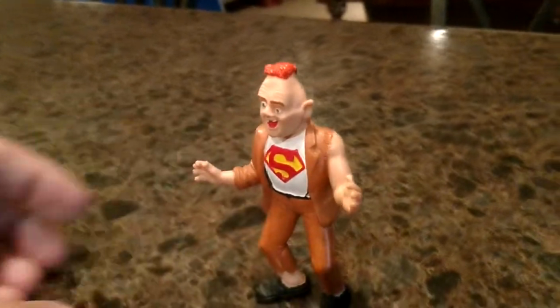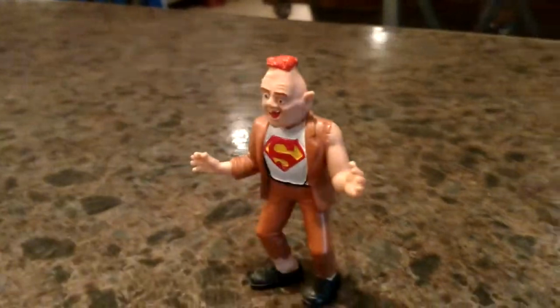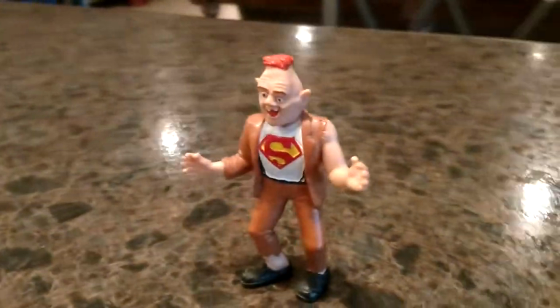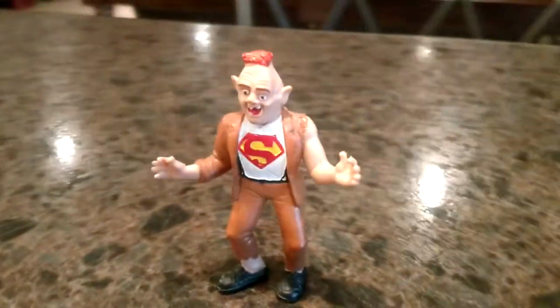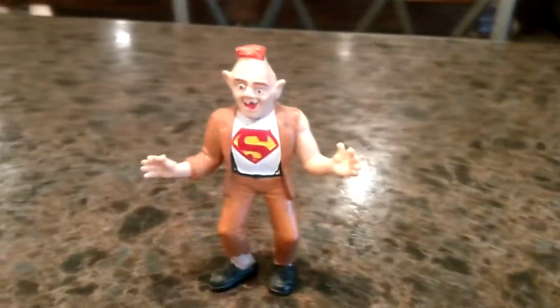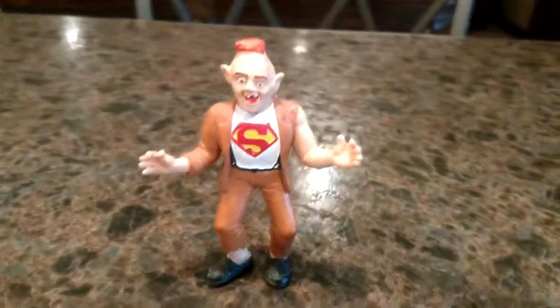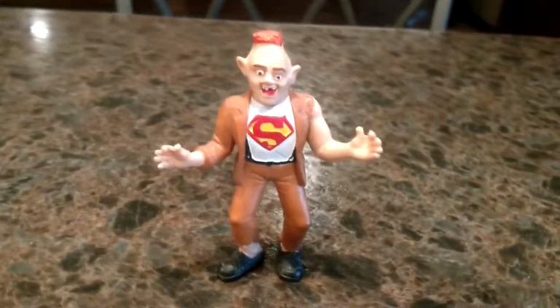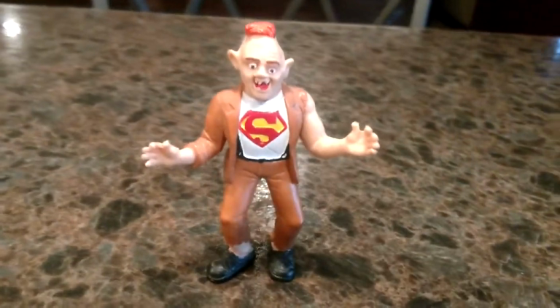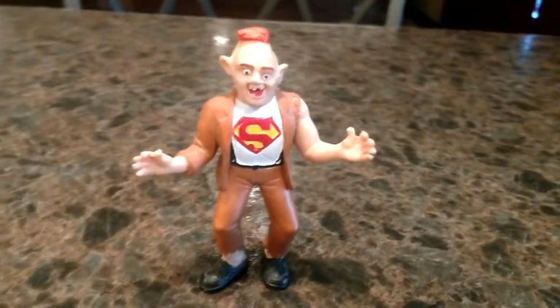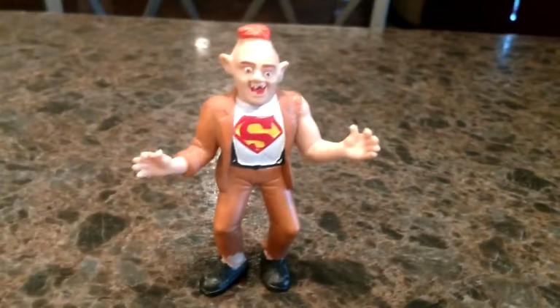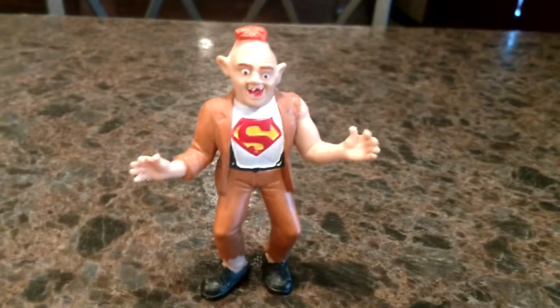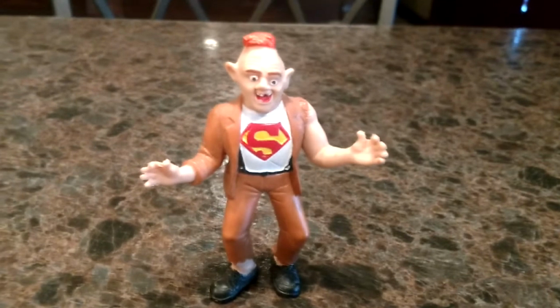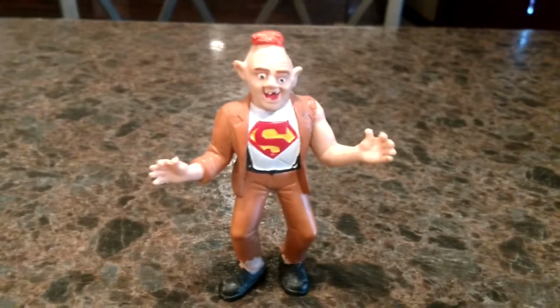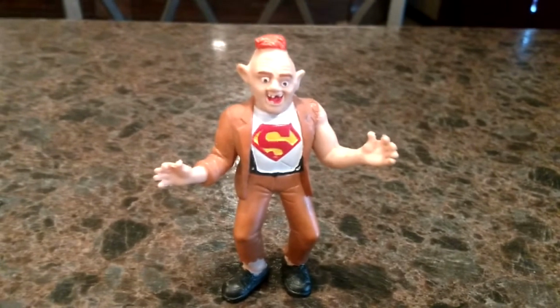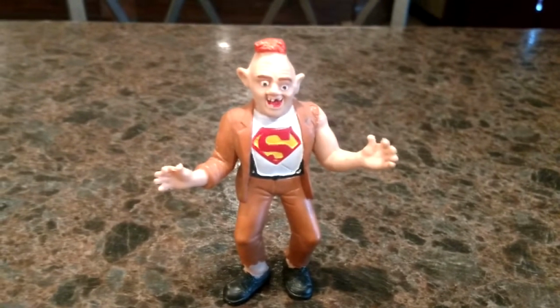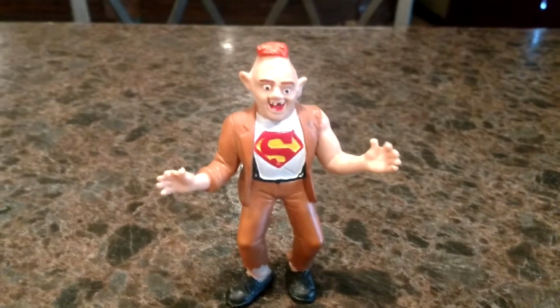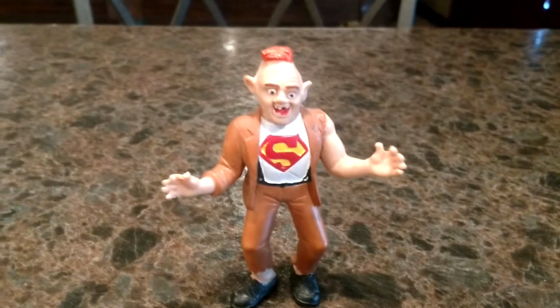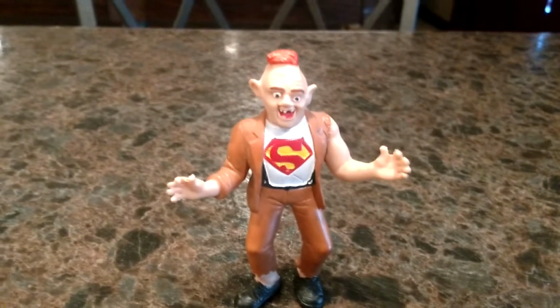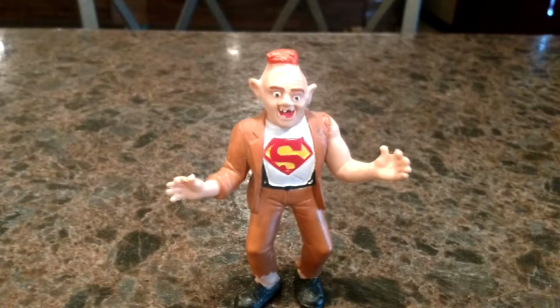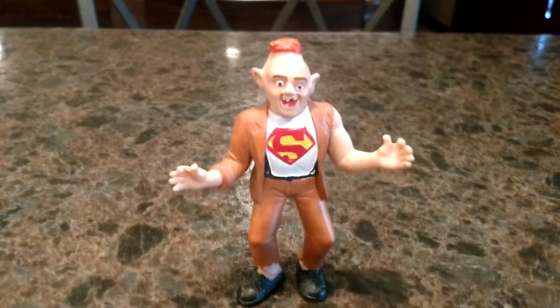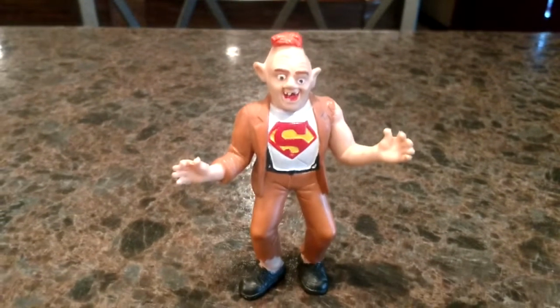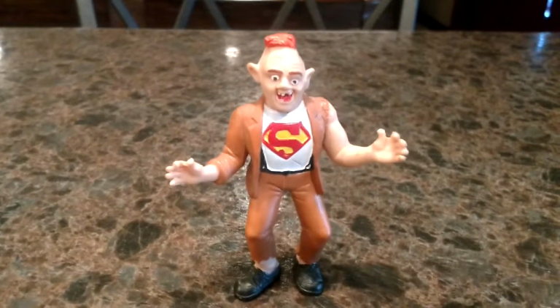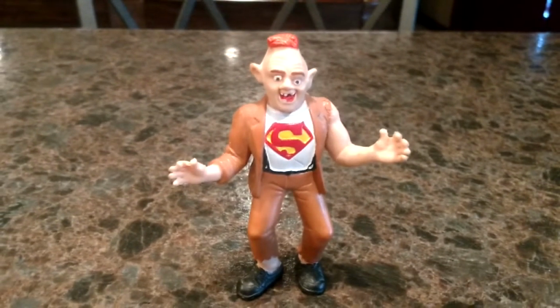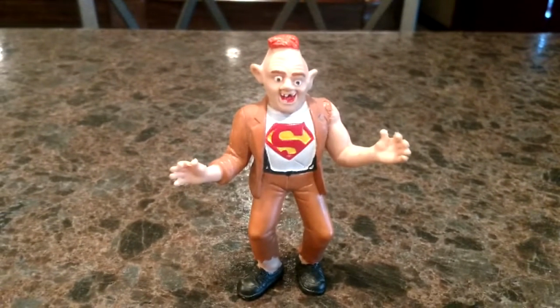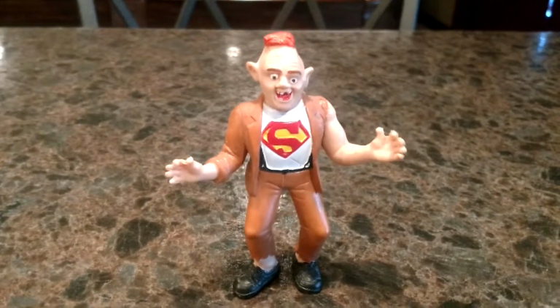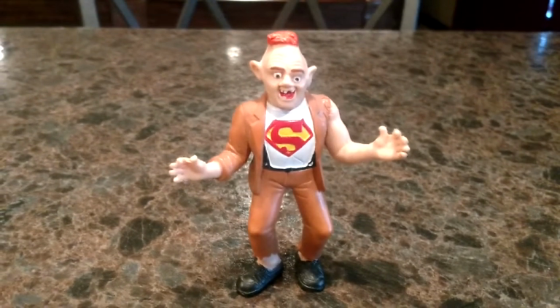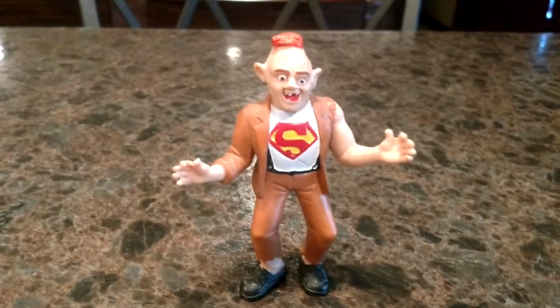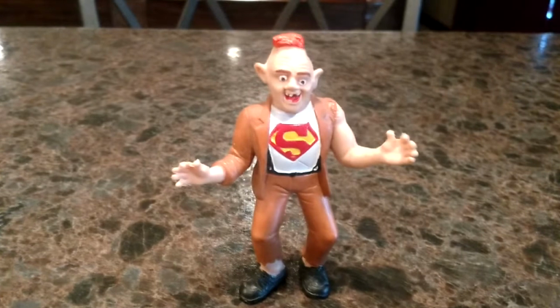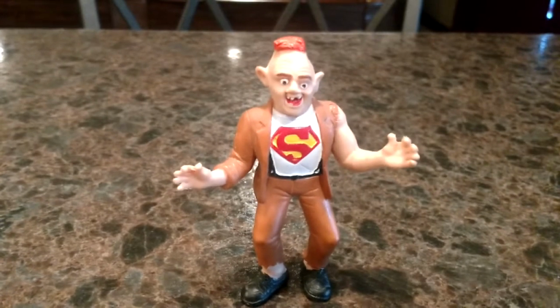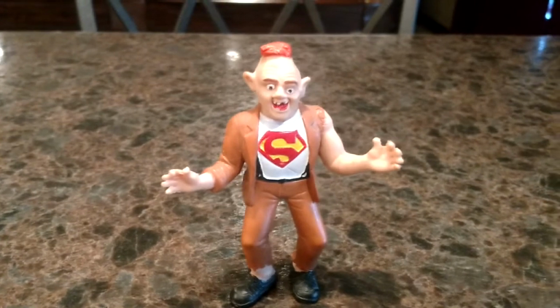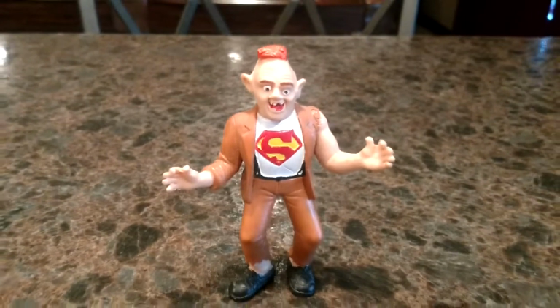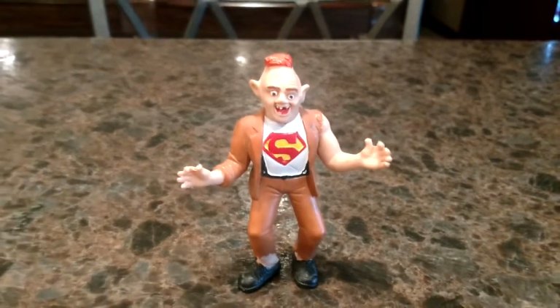Alright, thanks for checking out my latest piece. Hope you hit subscribe and like the video. Check back later as I share more from my Goonies collection.